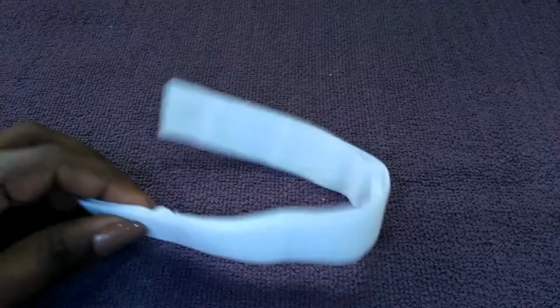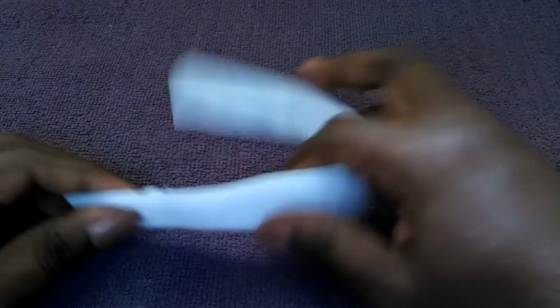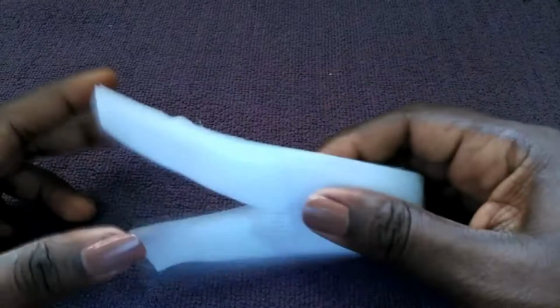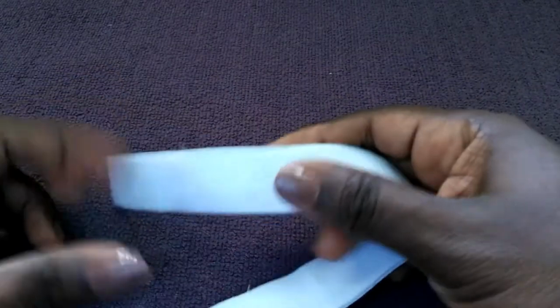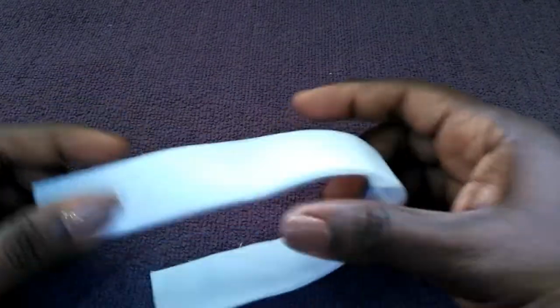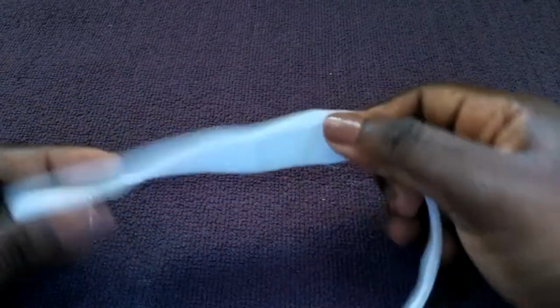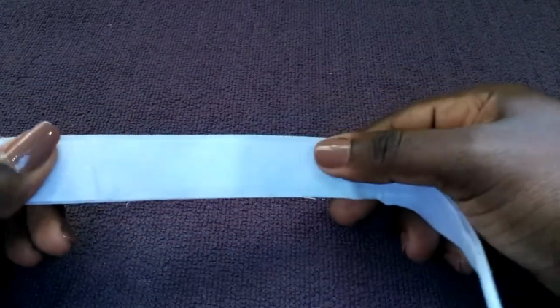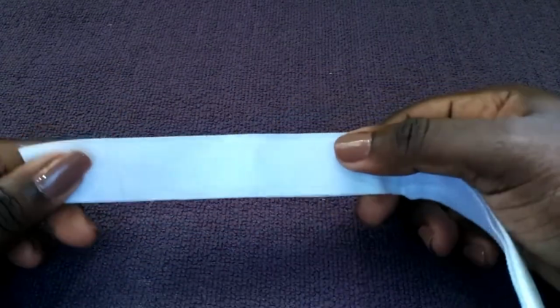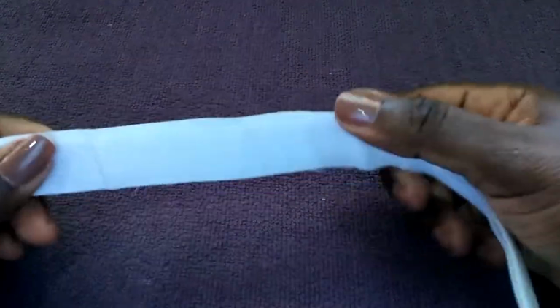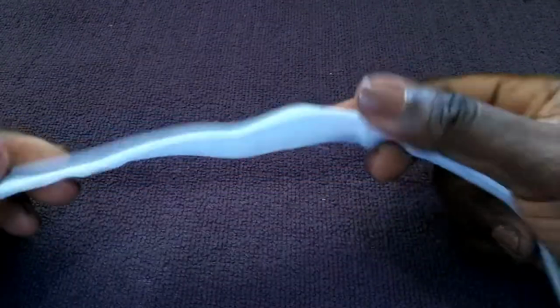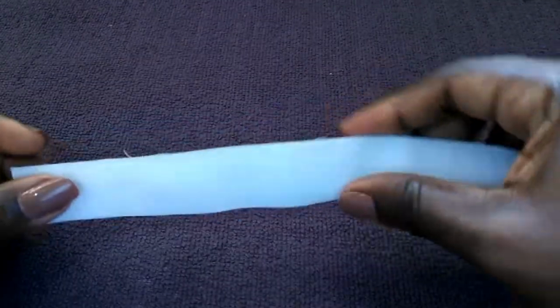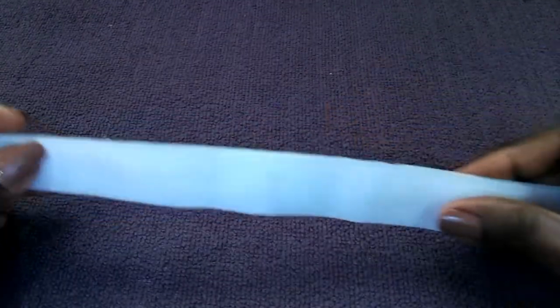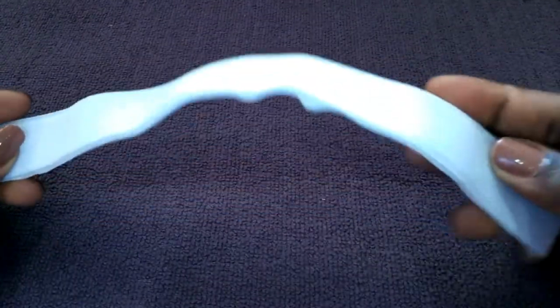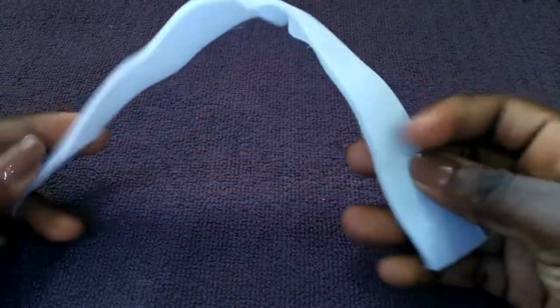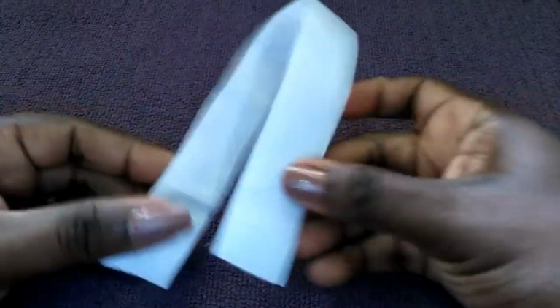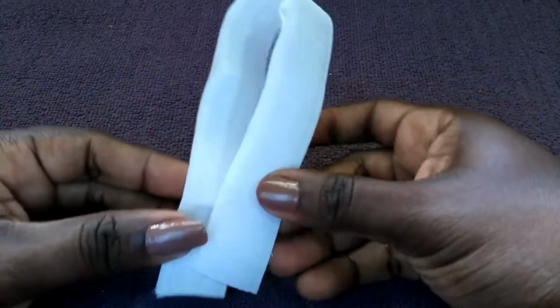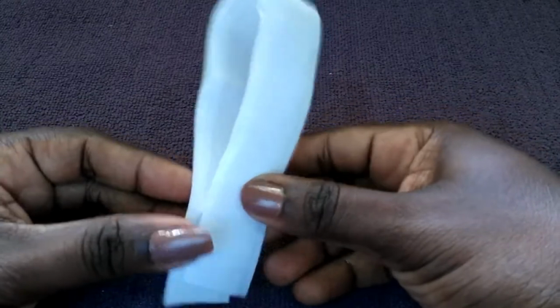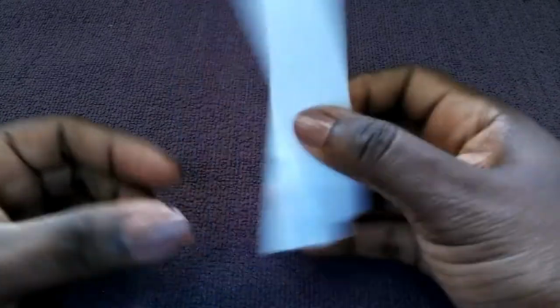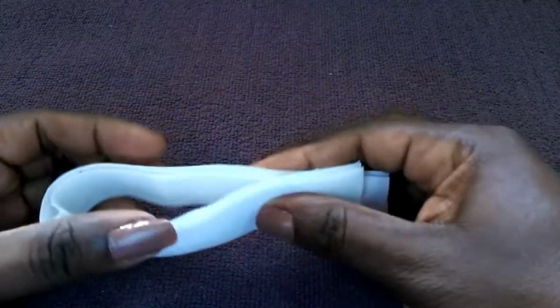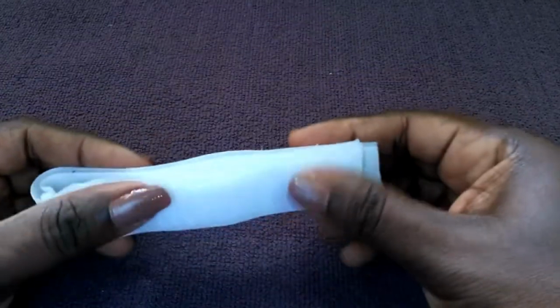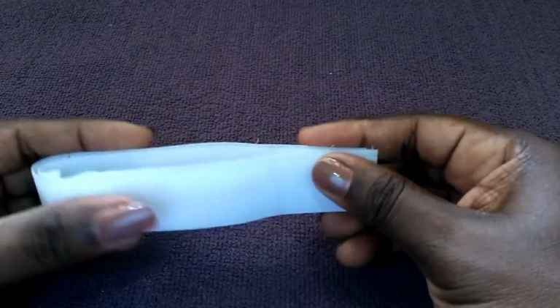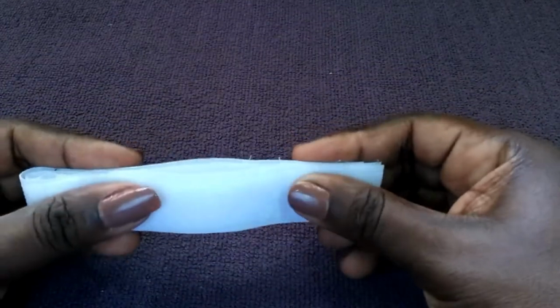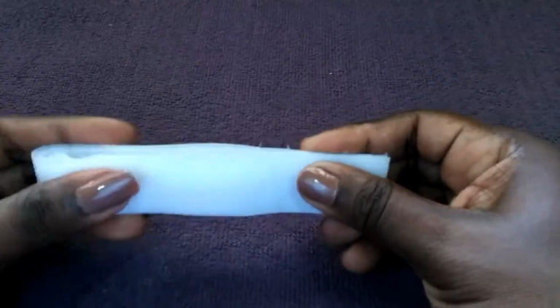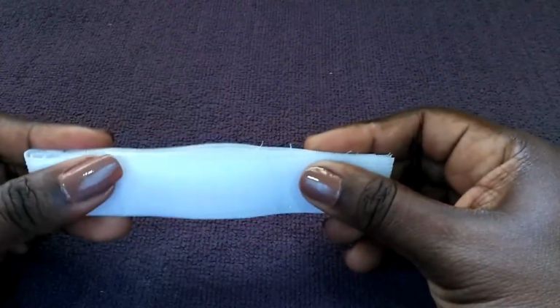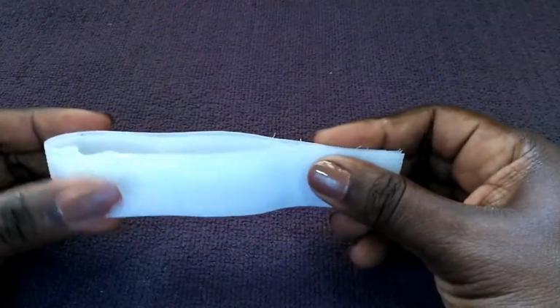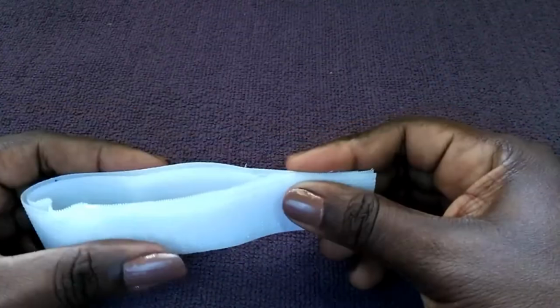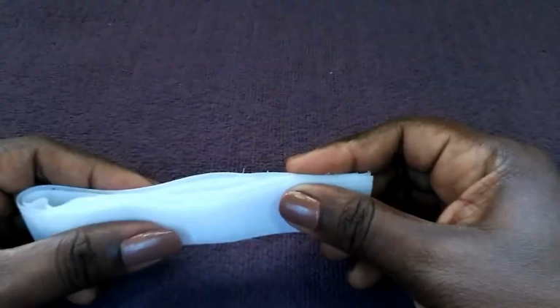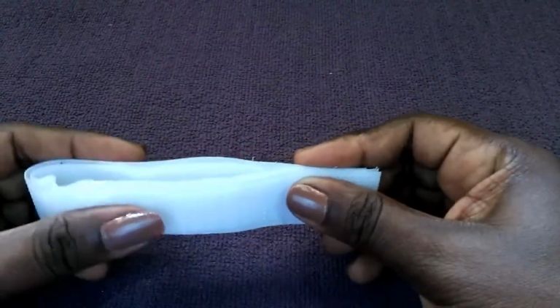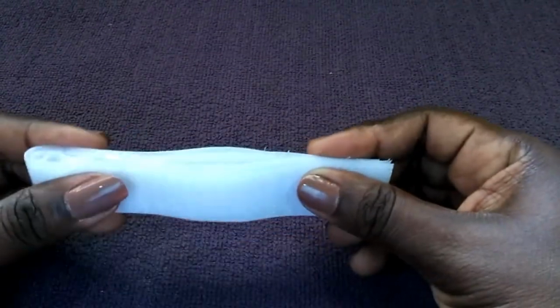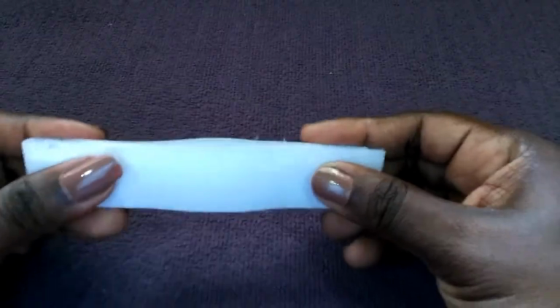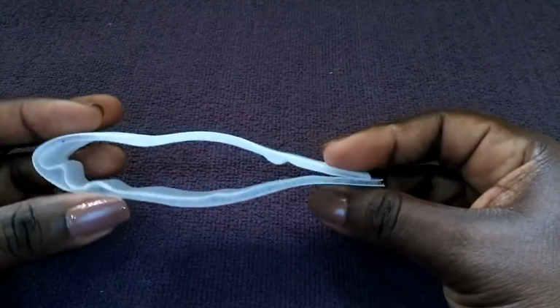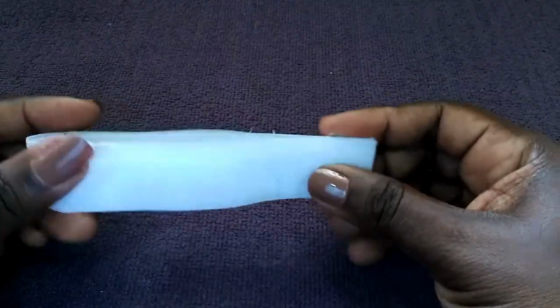Here you have hook and loop tape, or Velcro. These are perfect for men's wallets for a more masculine appearance.